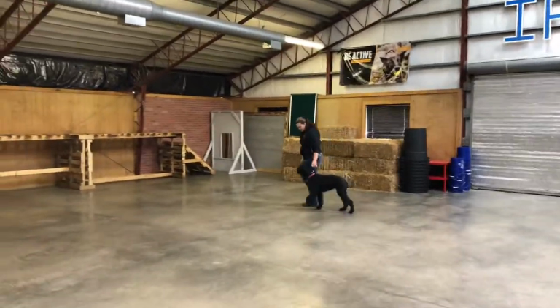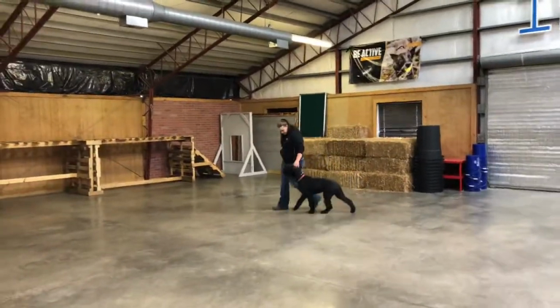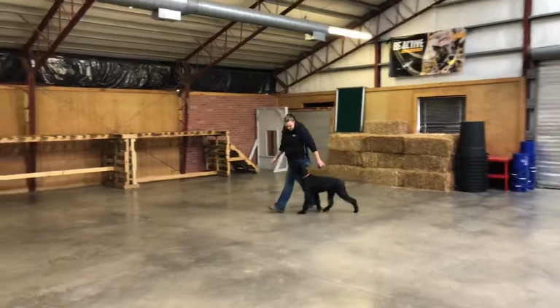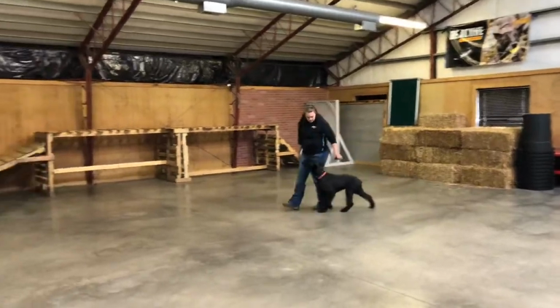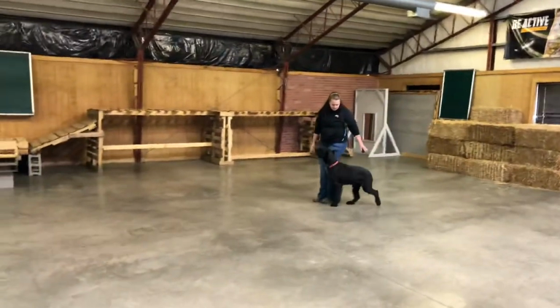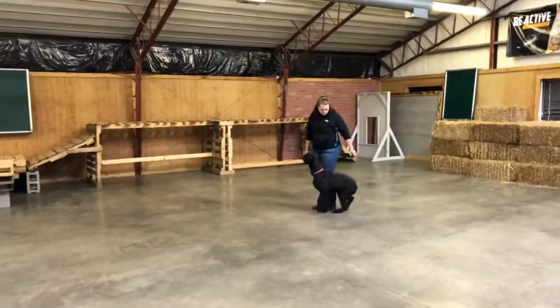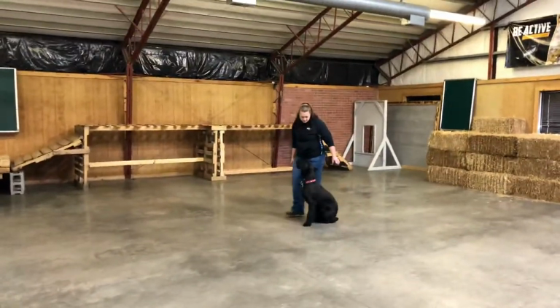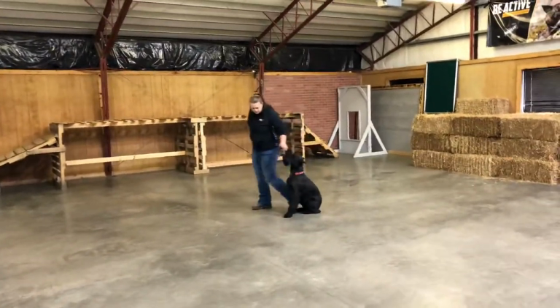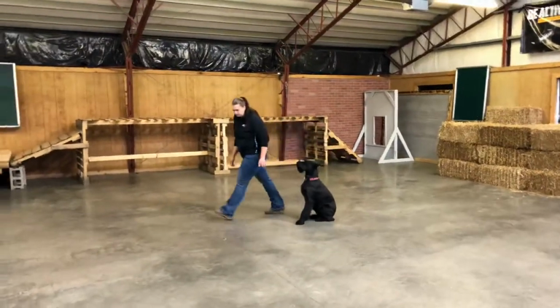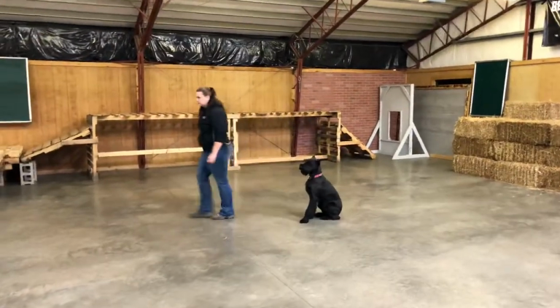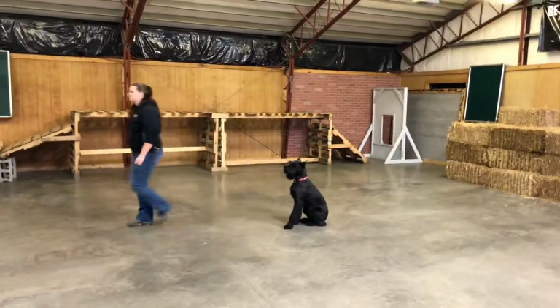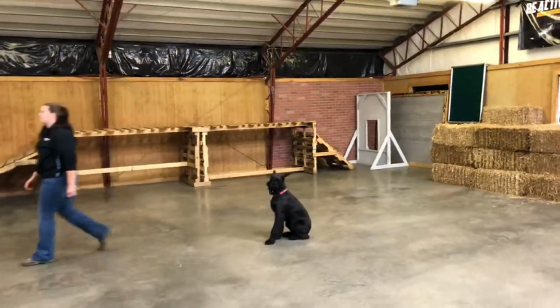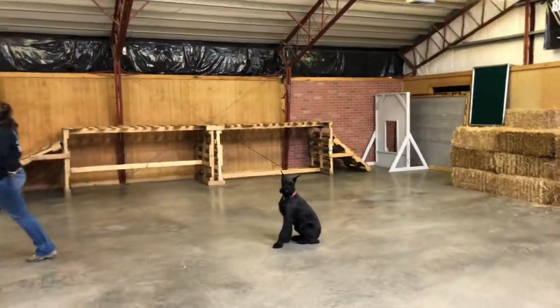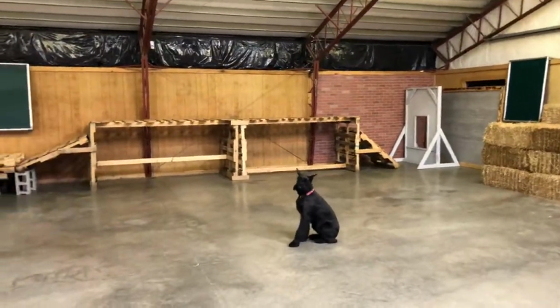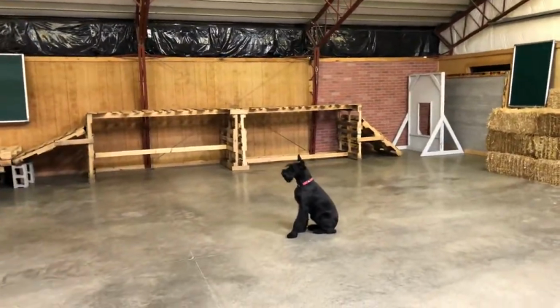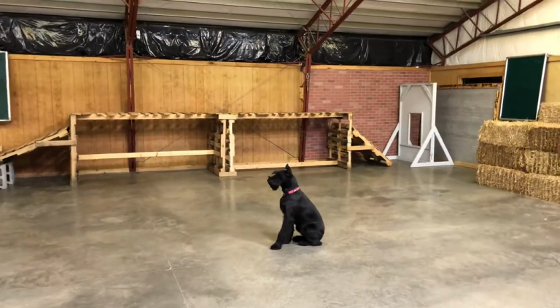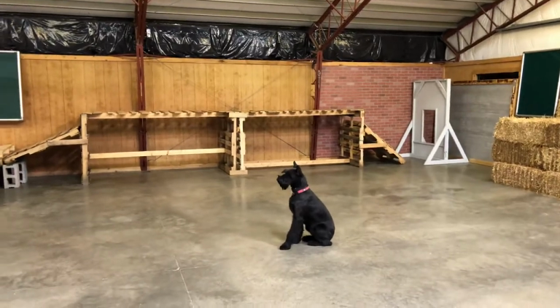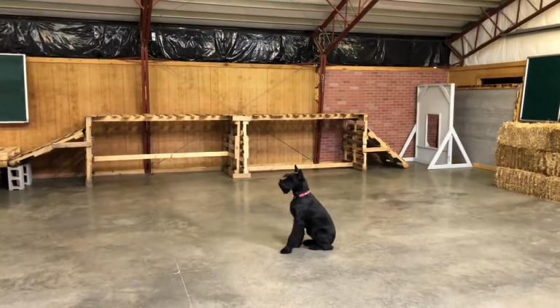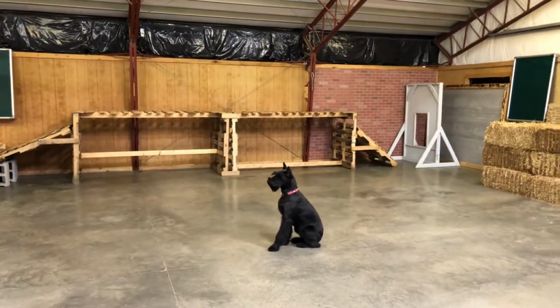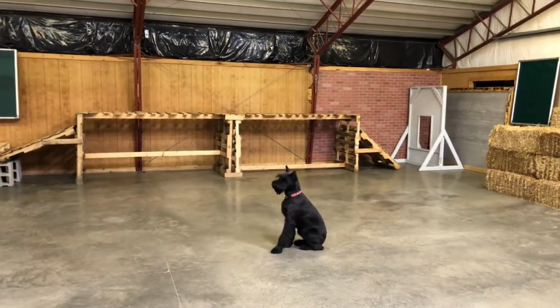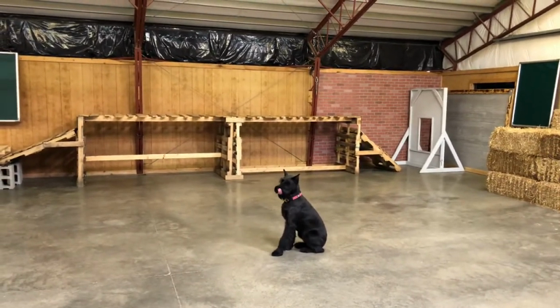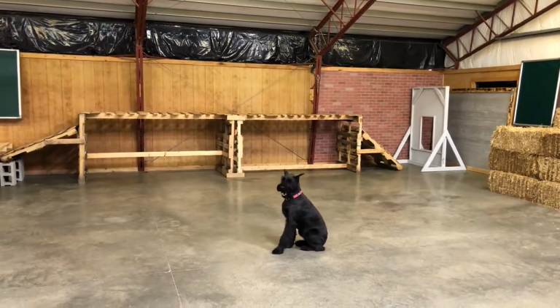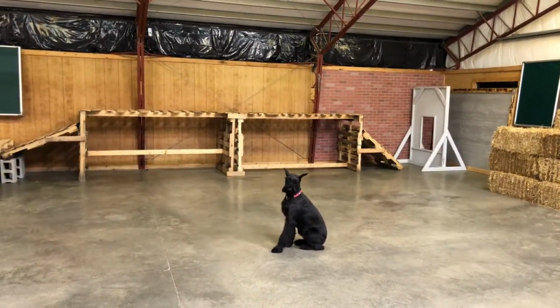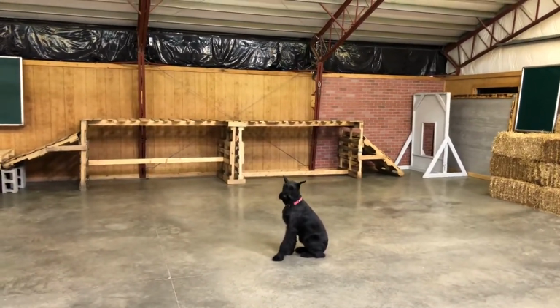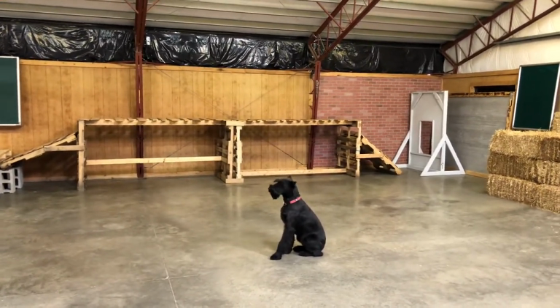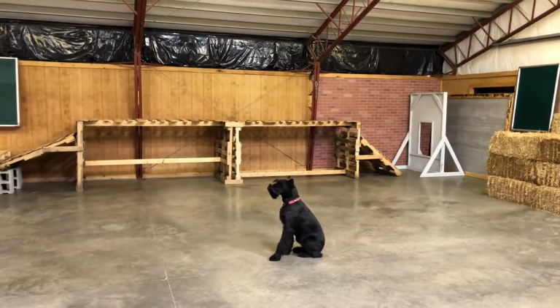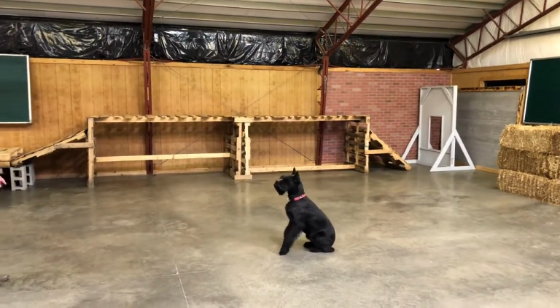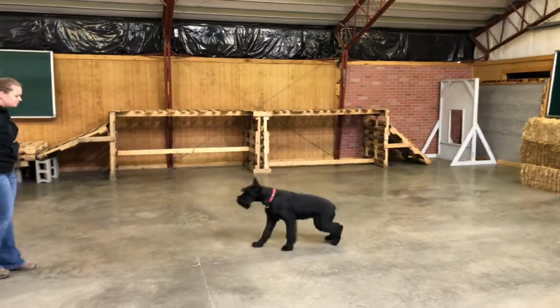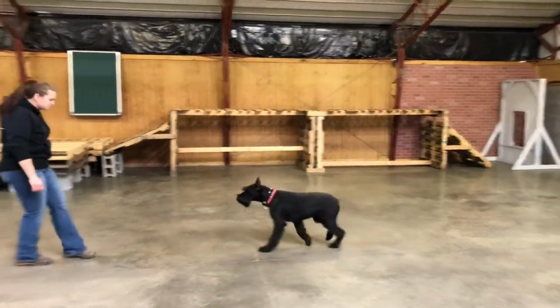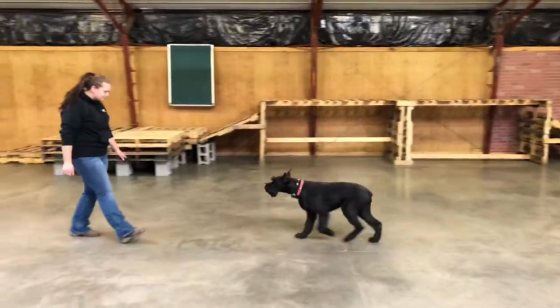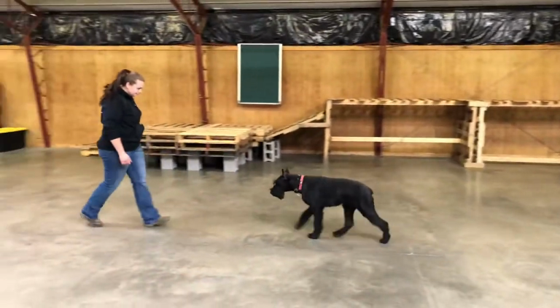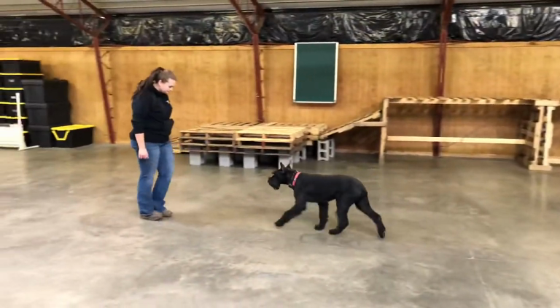Beautiful heeling — this formal heeling will serve you really well when you're in a crowd of people moving around in public. This dog has had a ton of public access, and once again, it's just great with children.